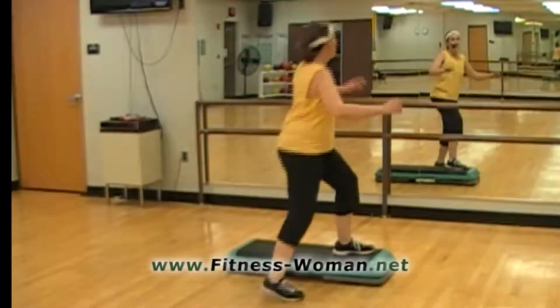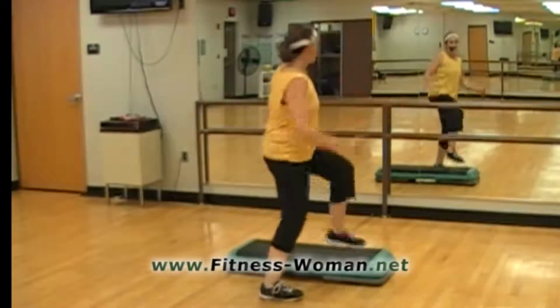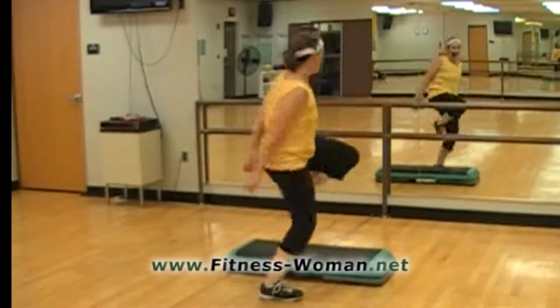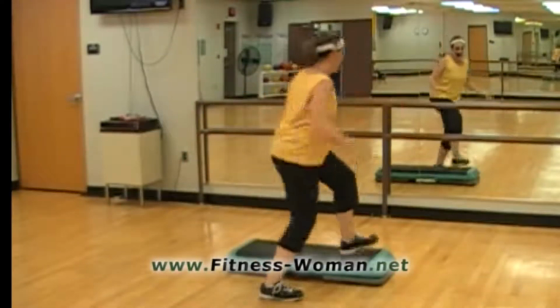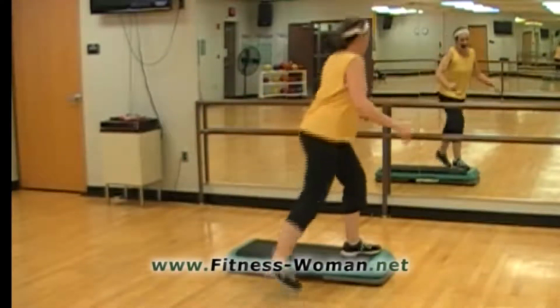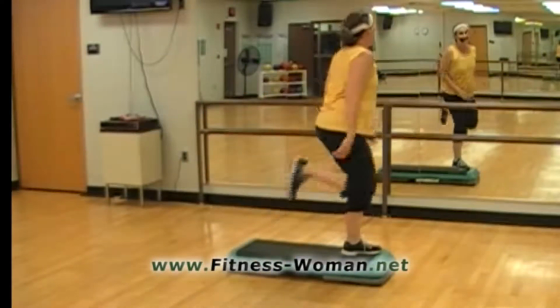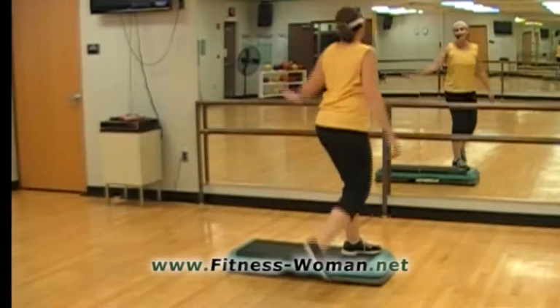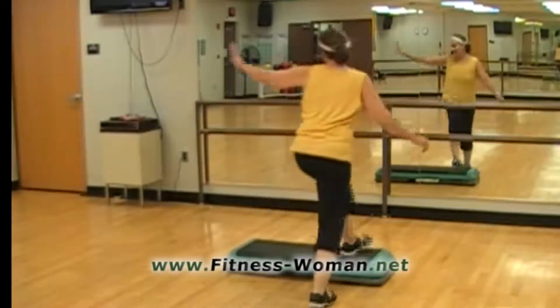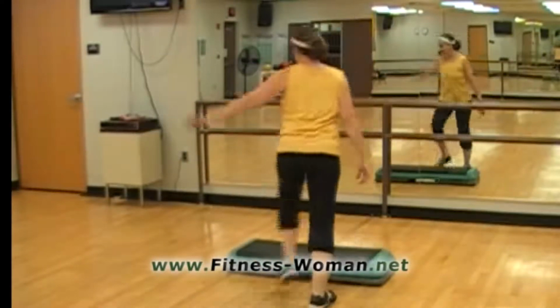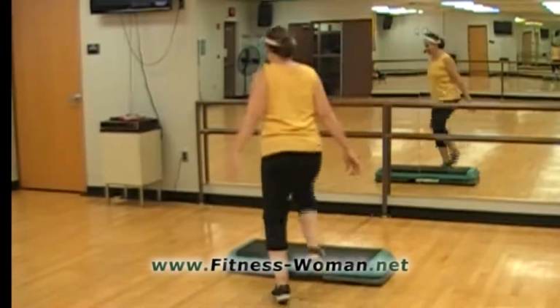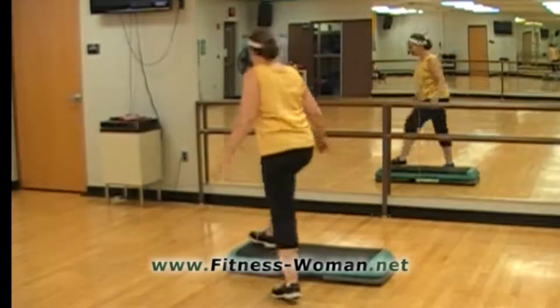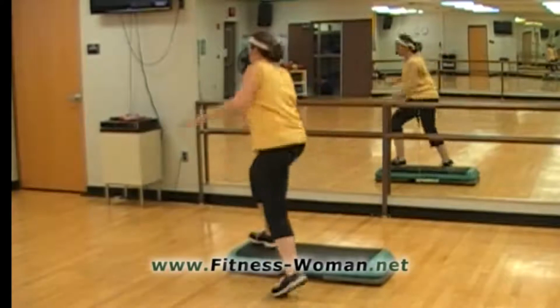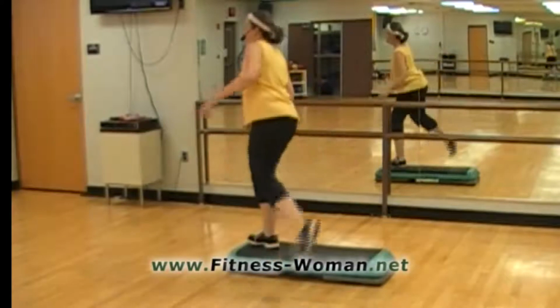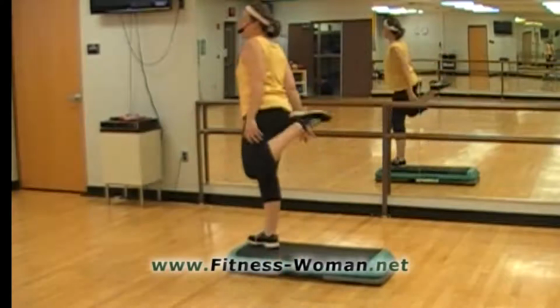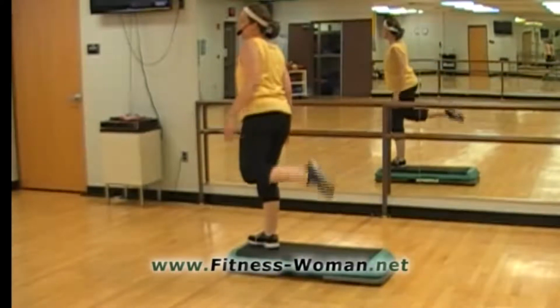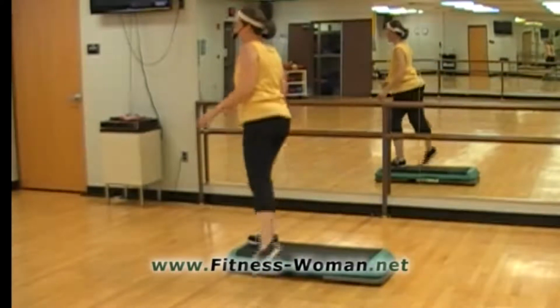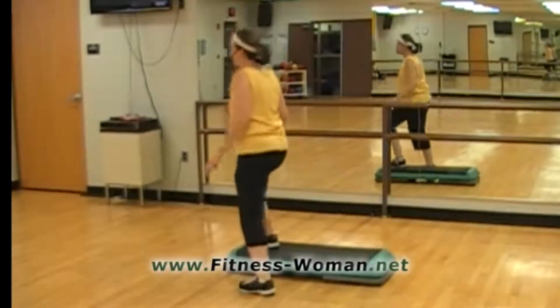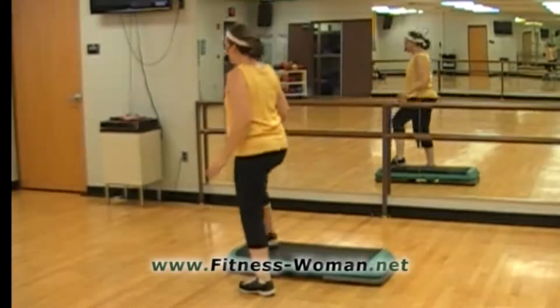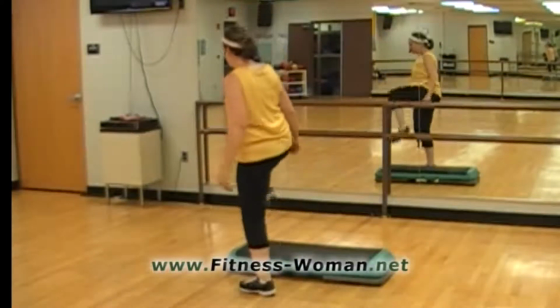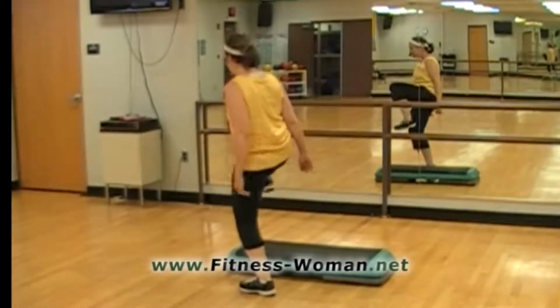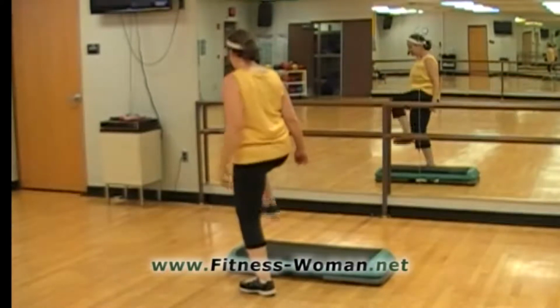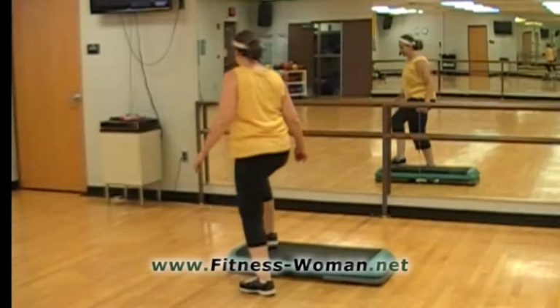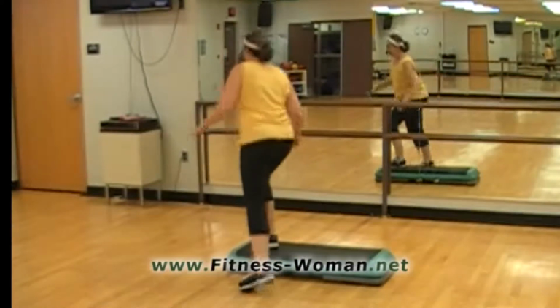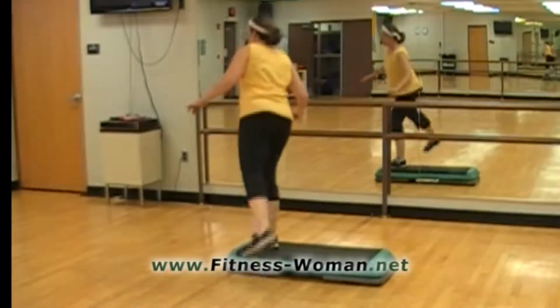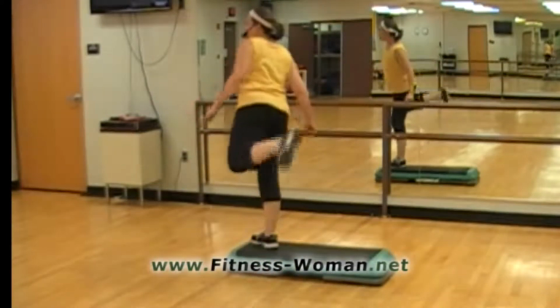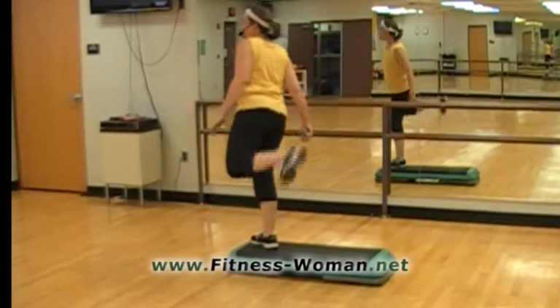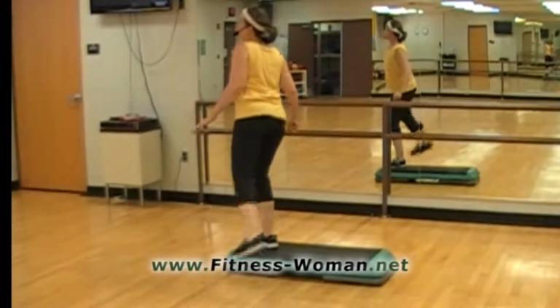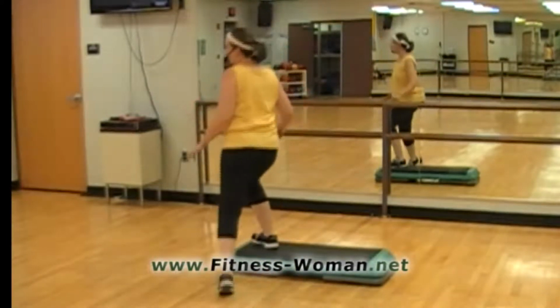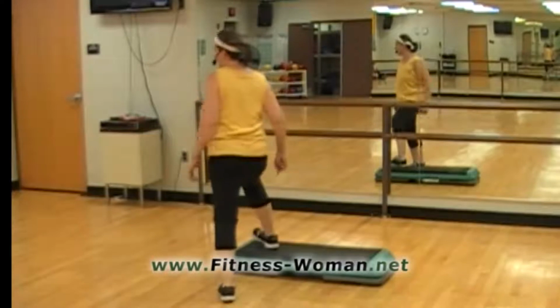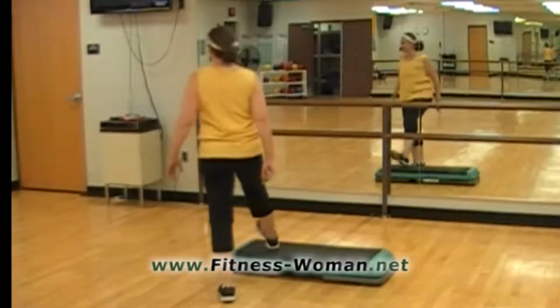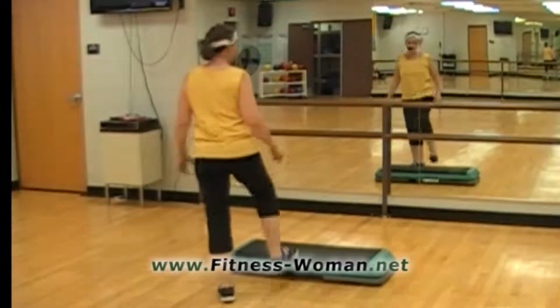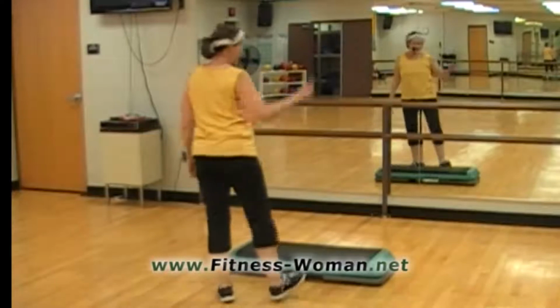Now we'll slow this down. So we go step, ham curl, step, knee lift, step, ham curl, down, down.